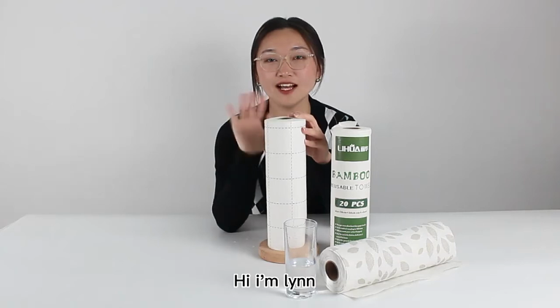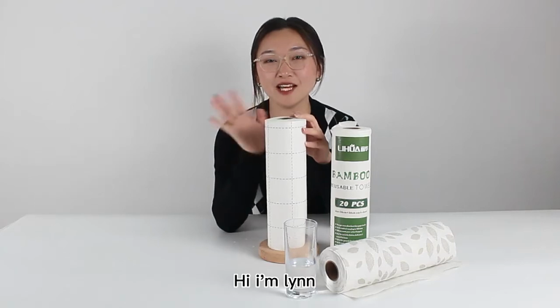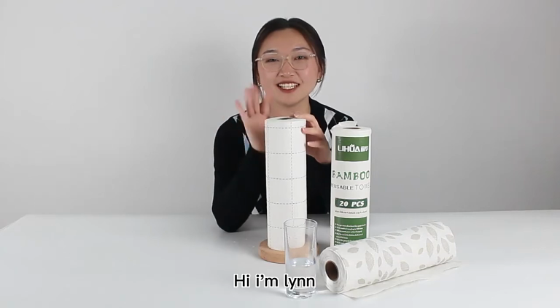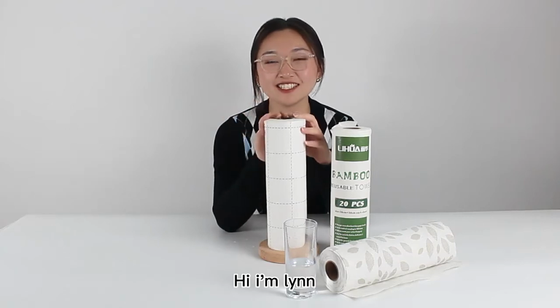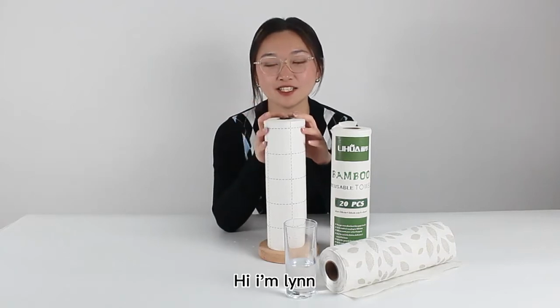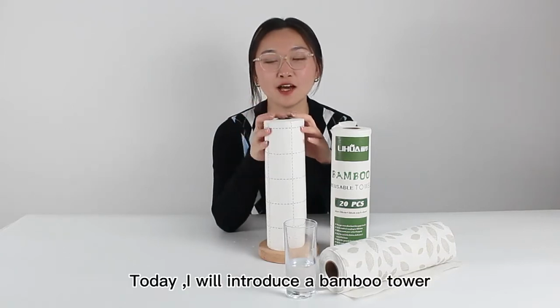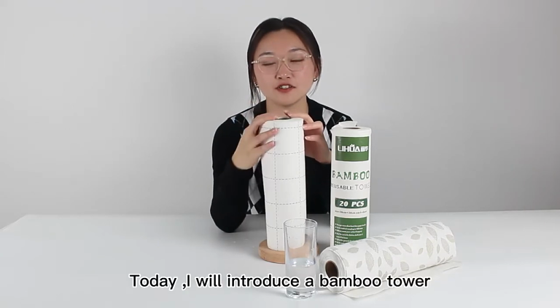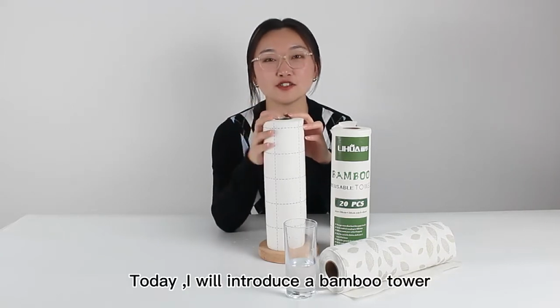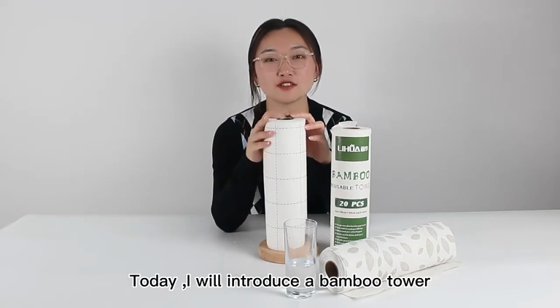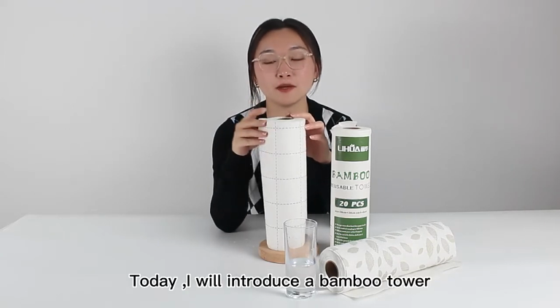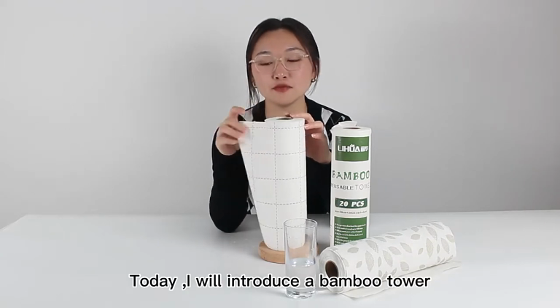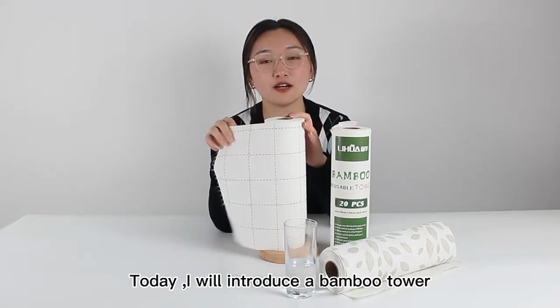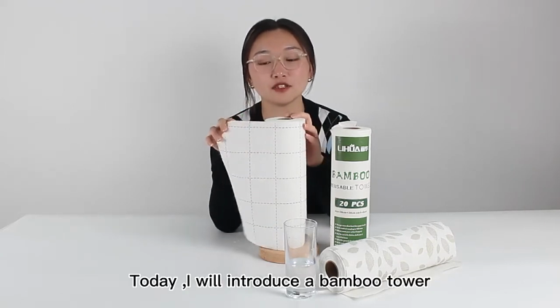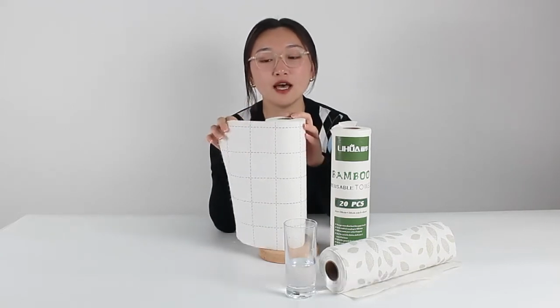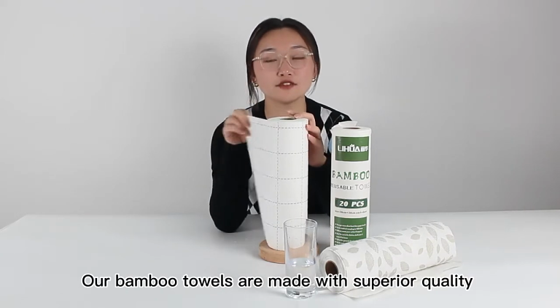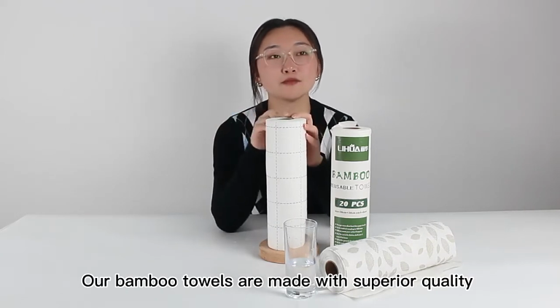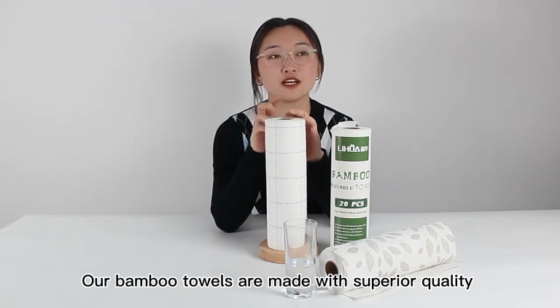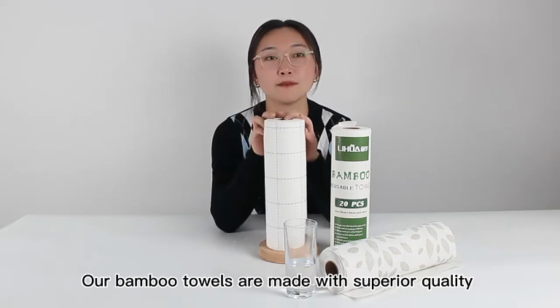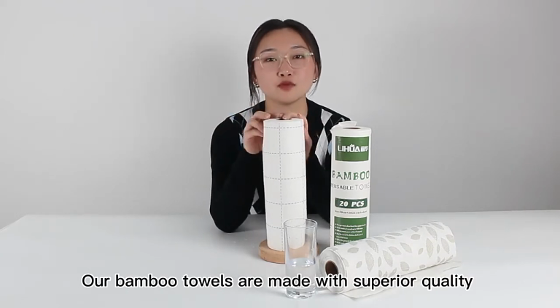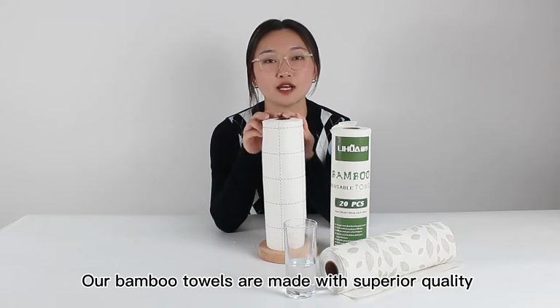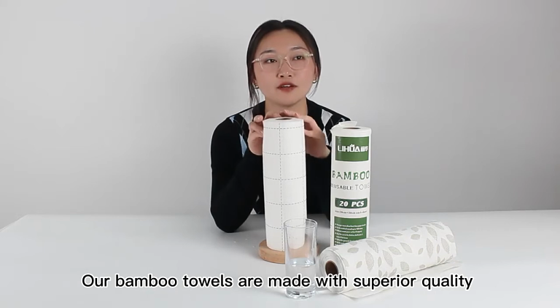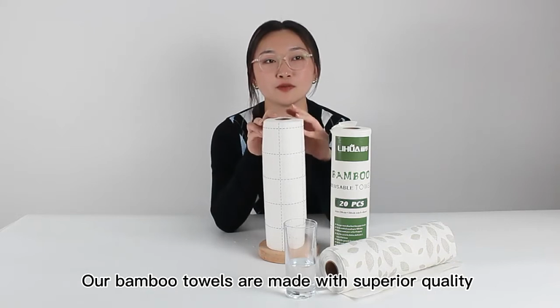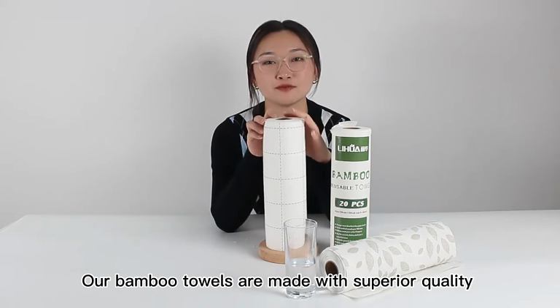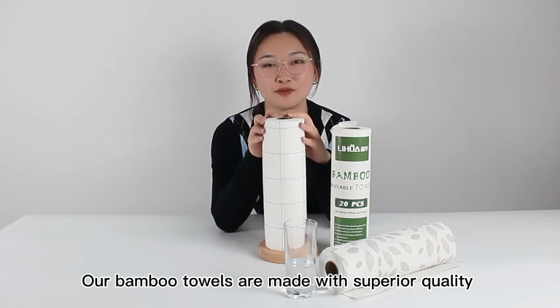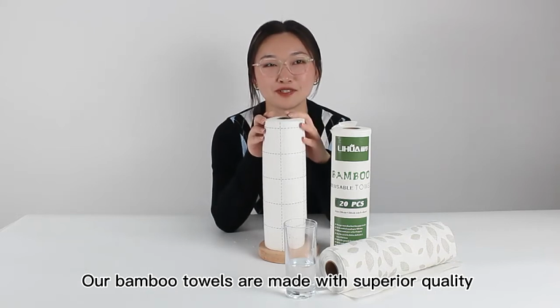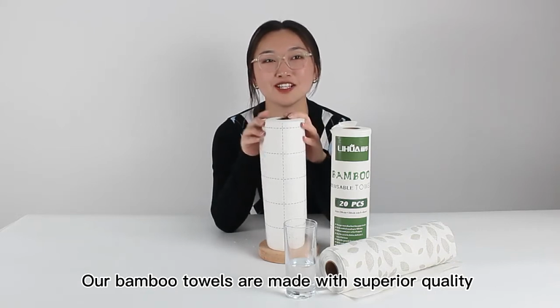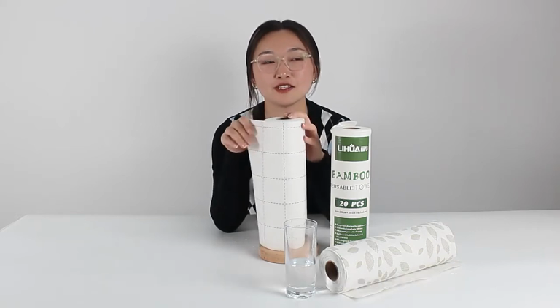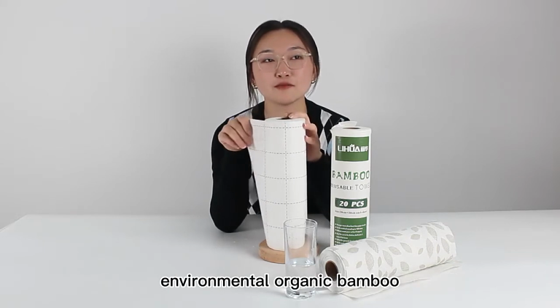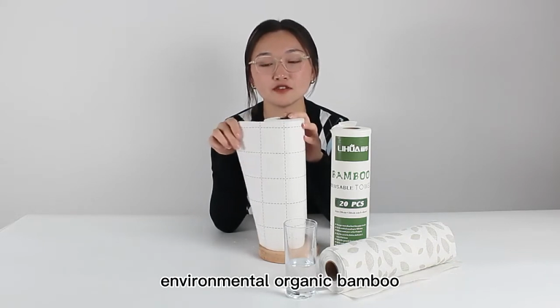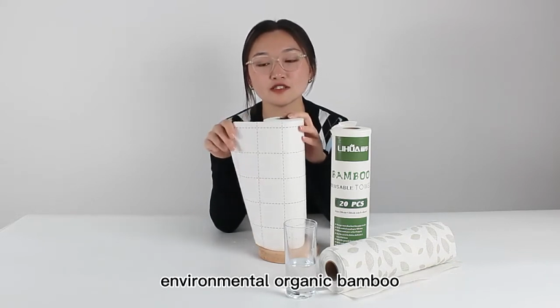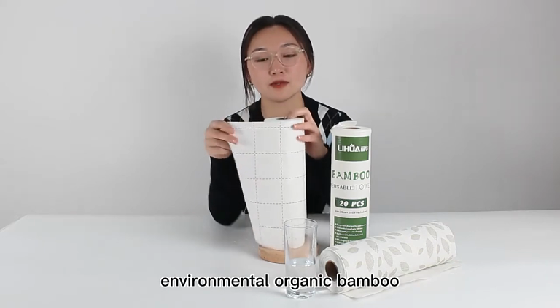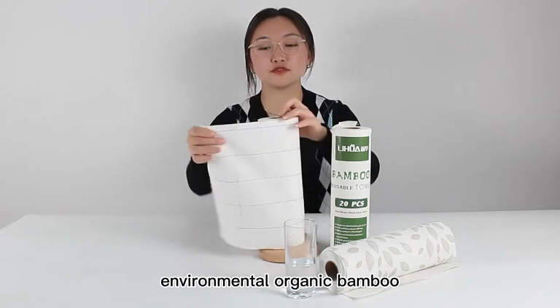Hi, I'm Lin. Today I will introduce a bamboo tower. Our bamboo towers are made with high, superior quality environmental gantic bamboo.